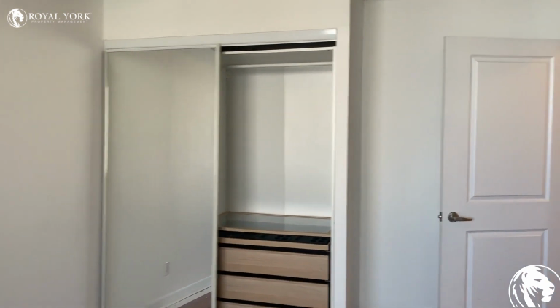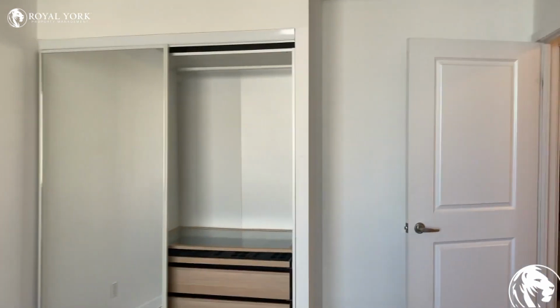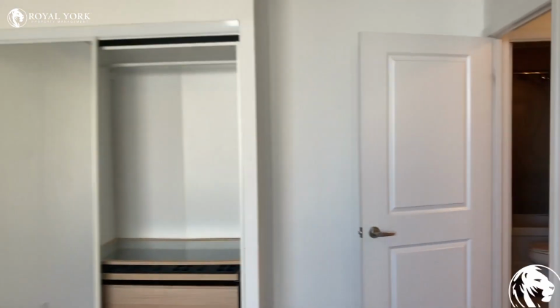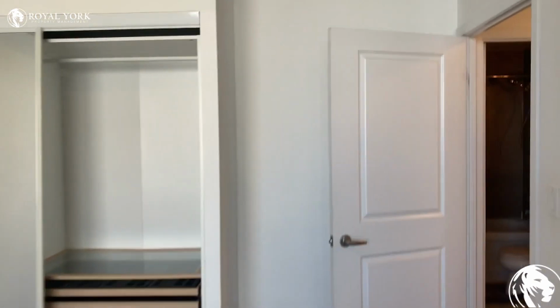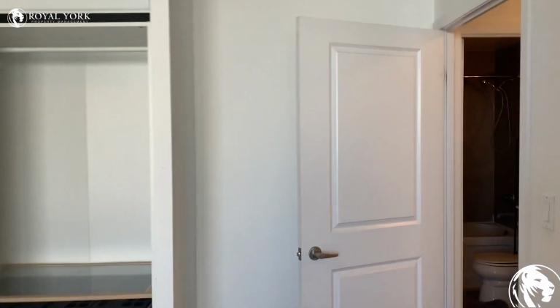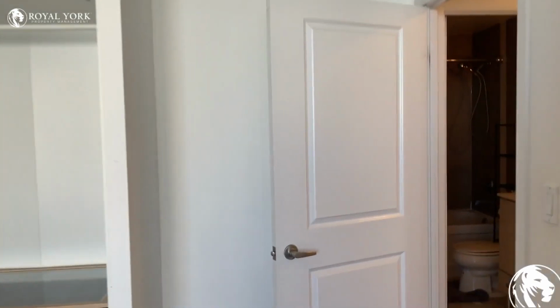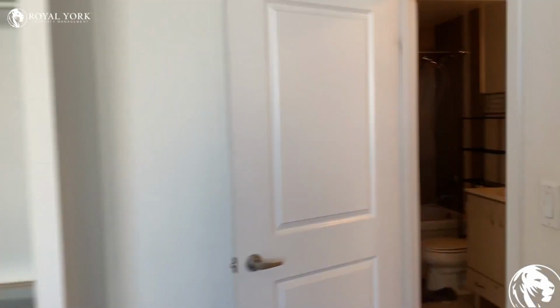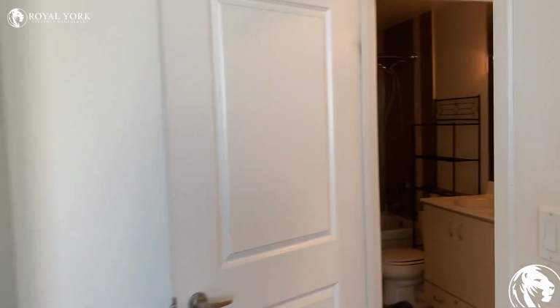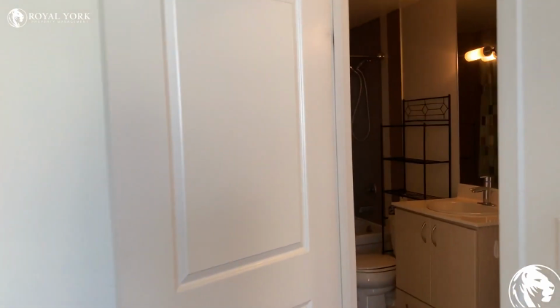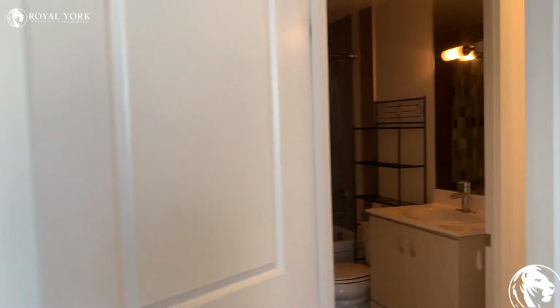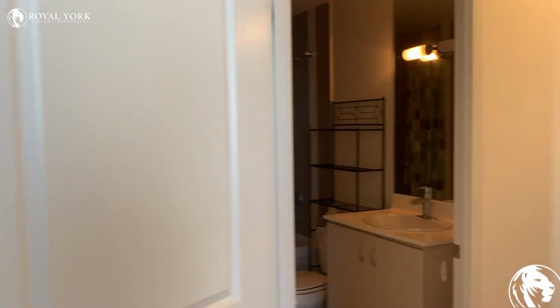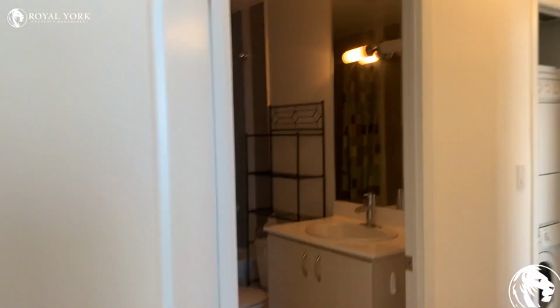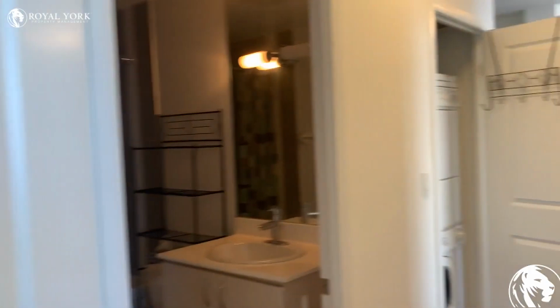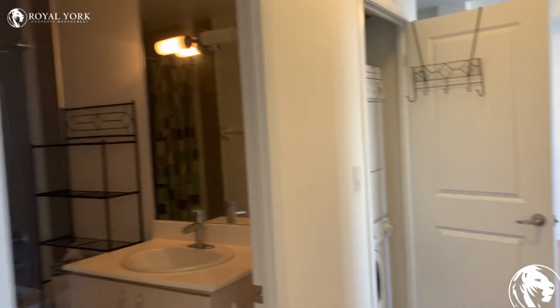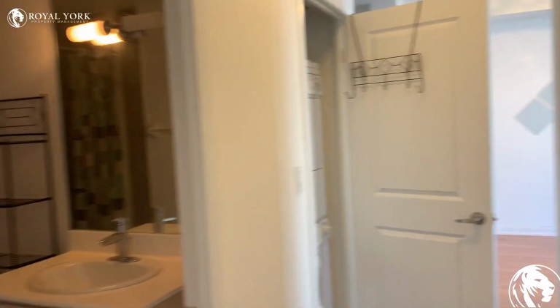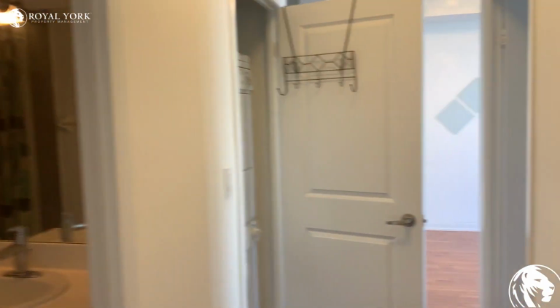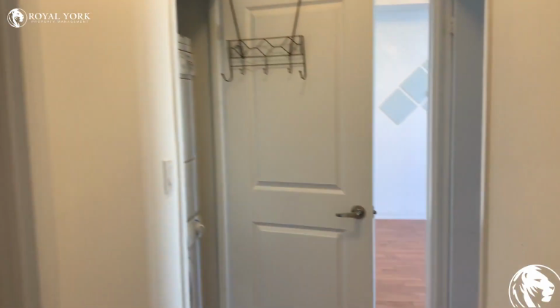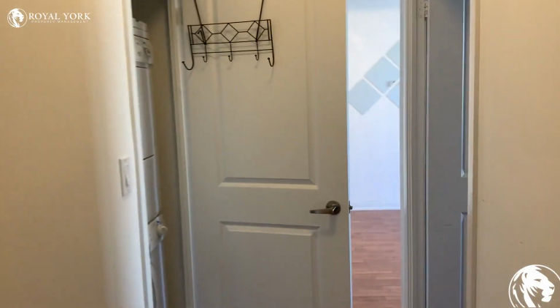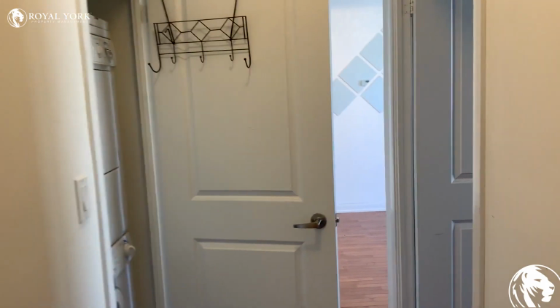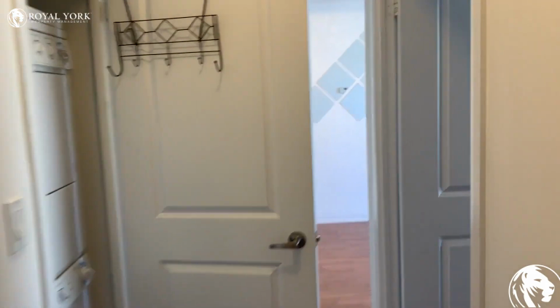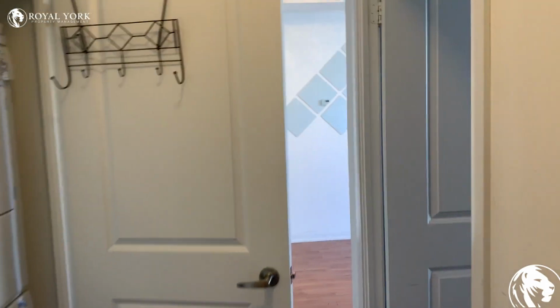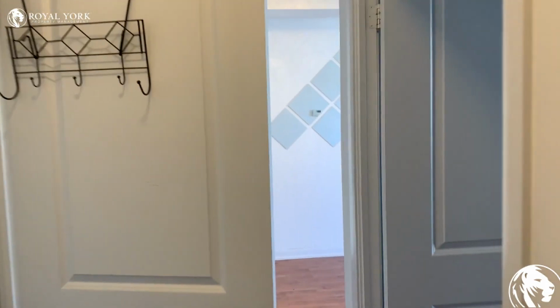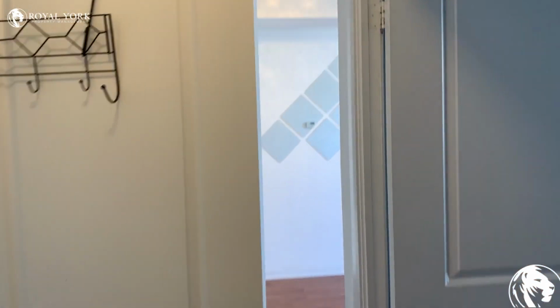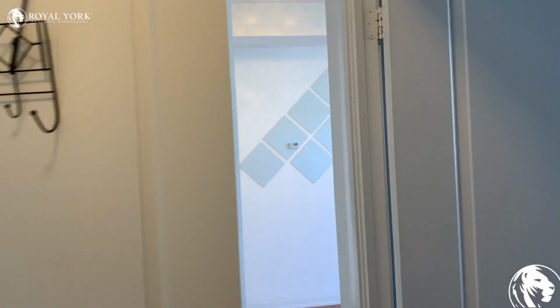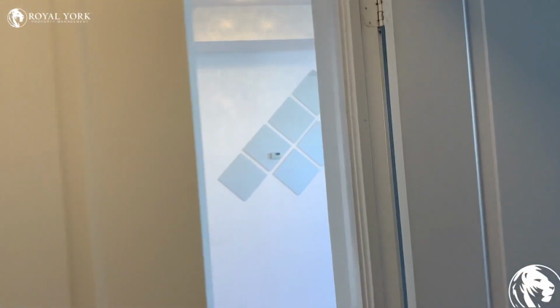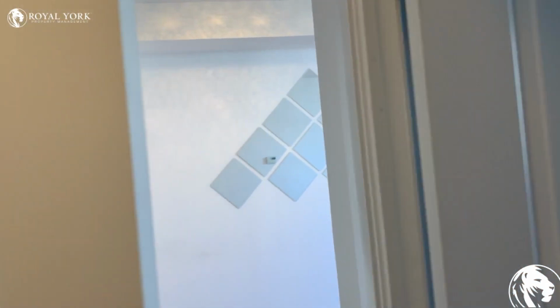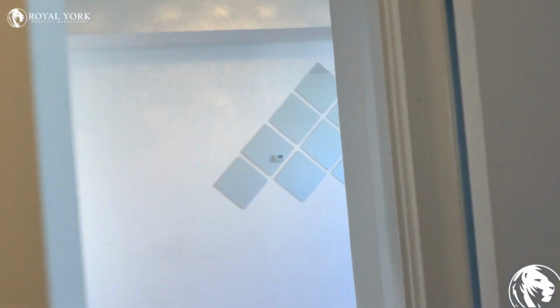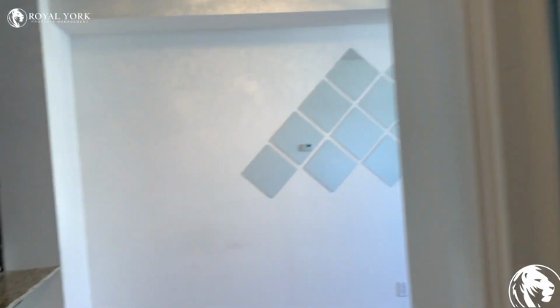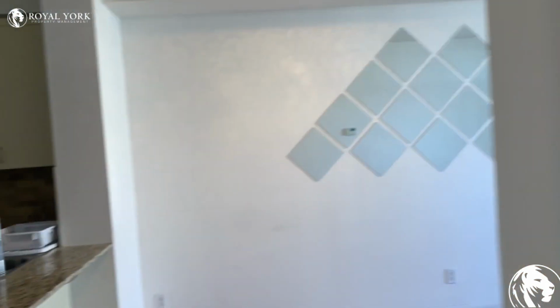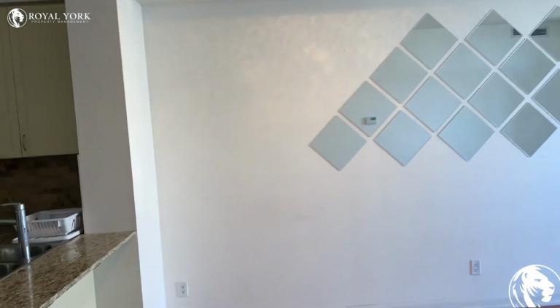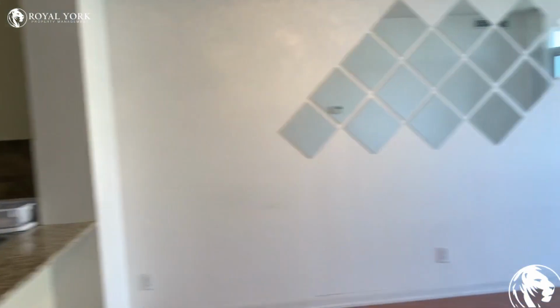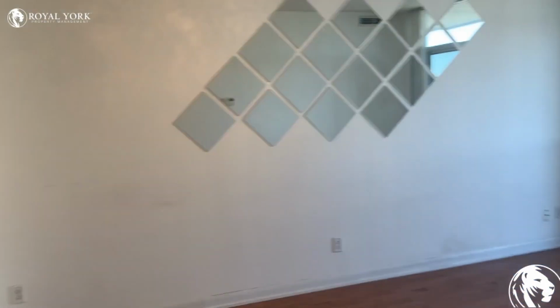If you're interested in this unit, feel free to reach out to Royal York Property Management and we will get you in to view this unit today. Thanks a lot, bye-bye.